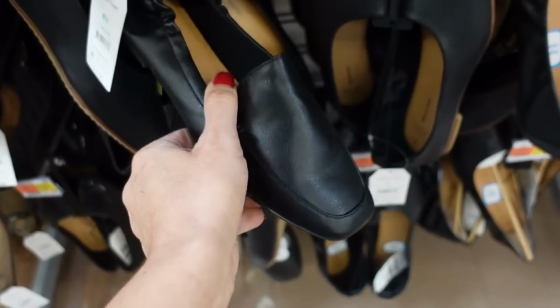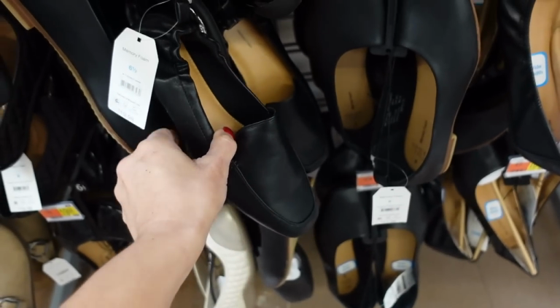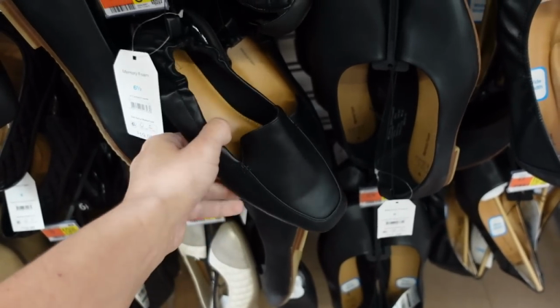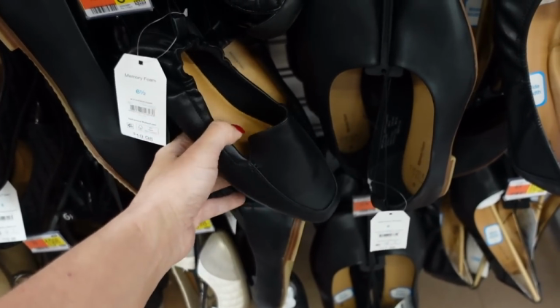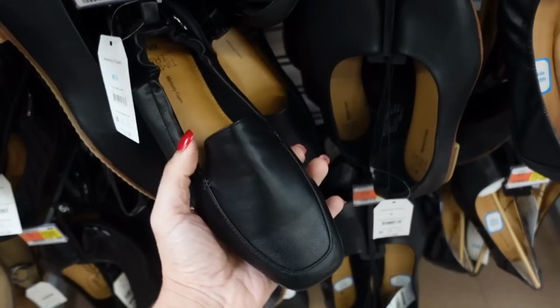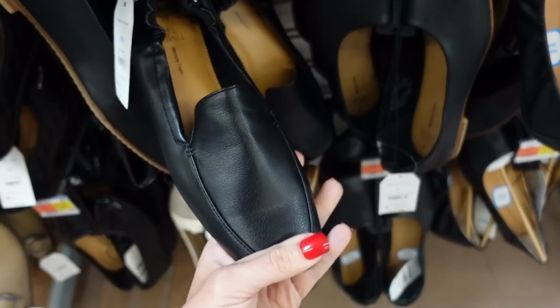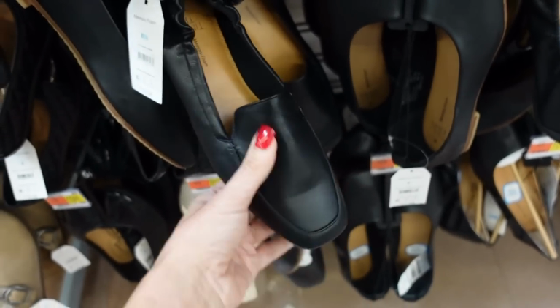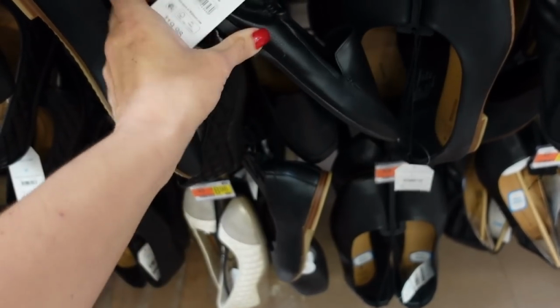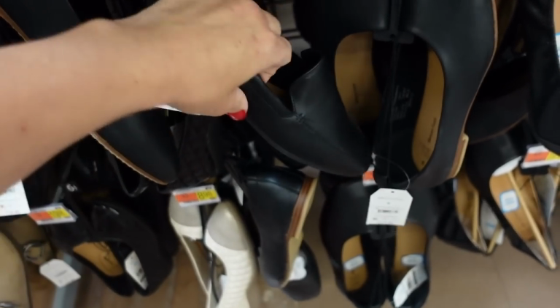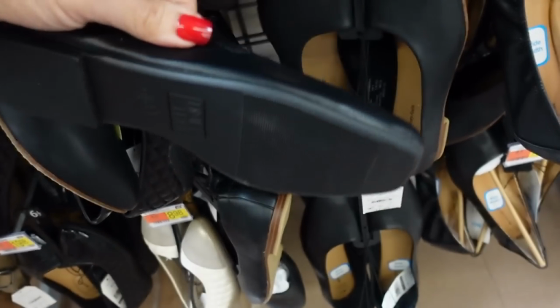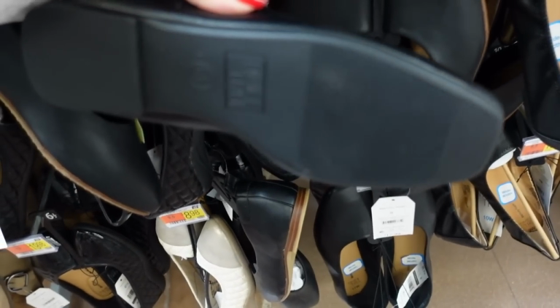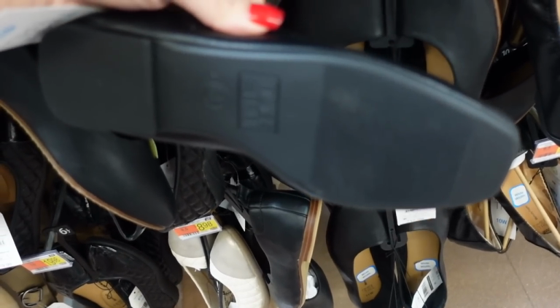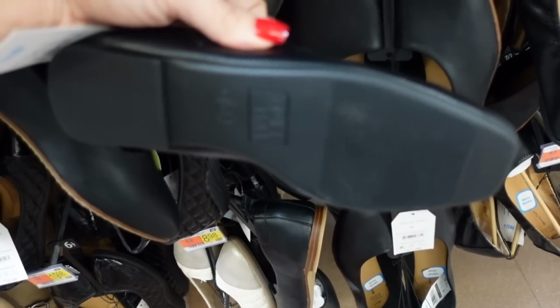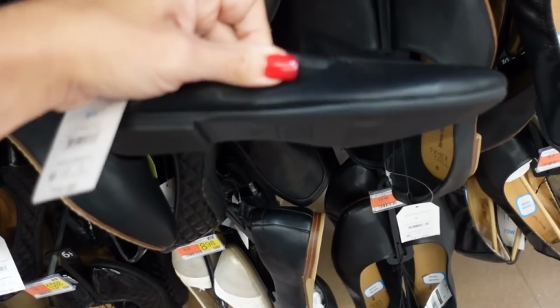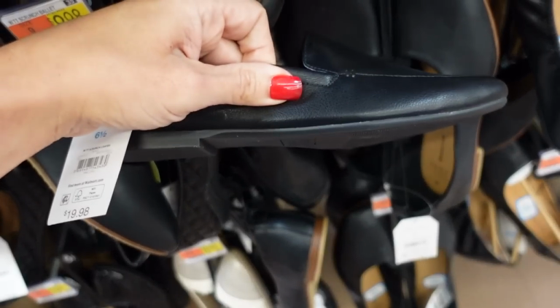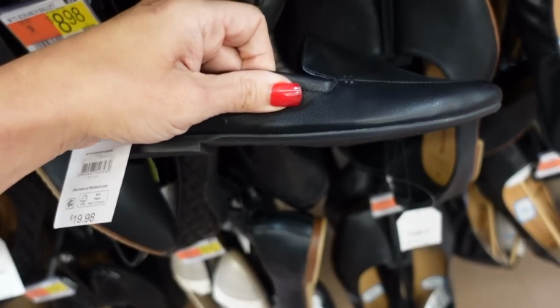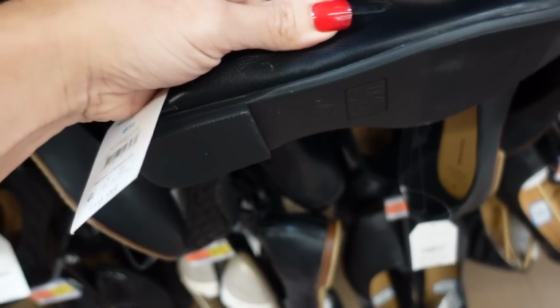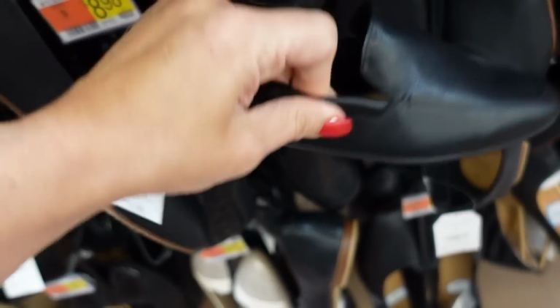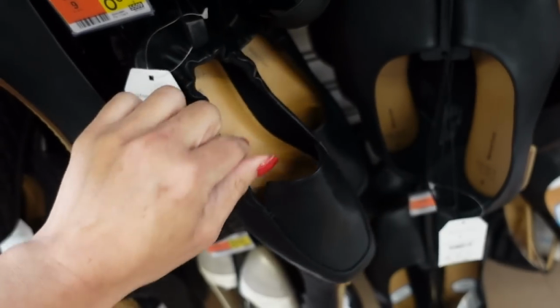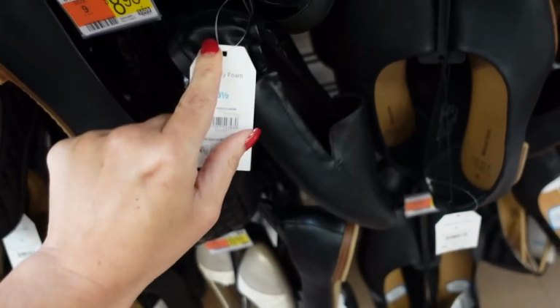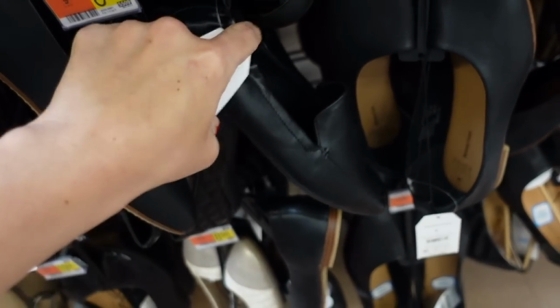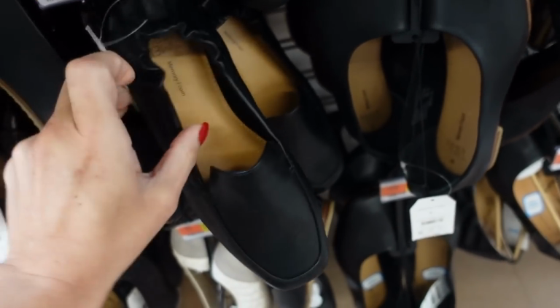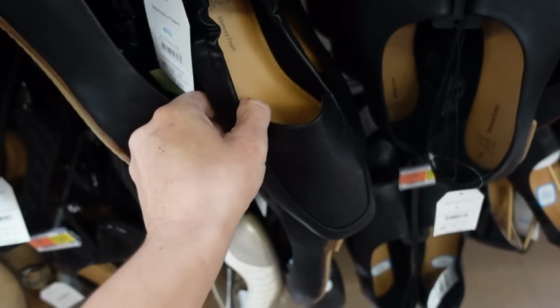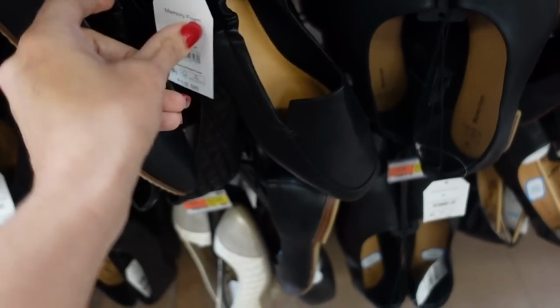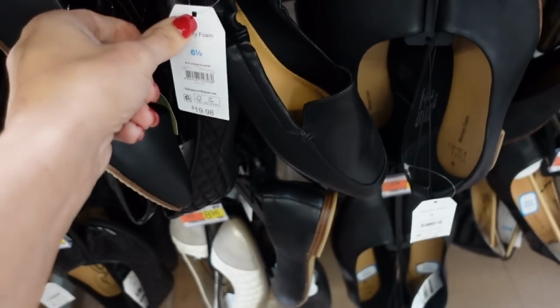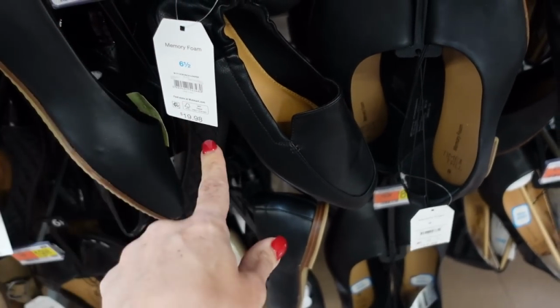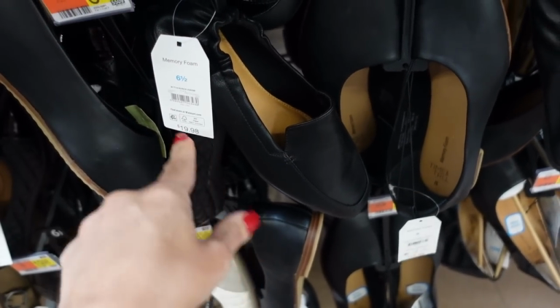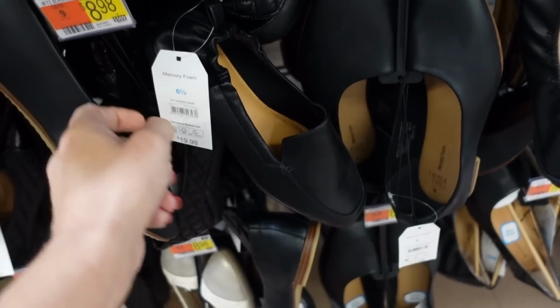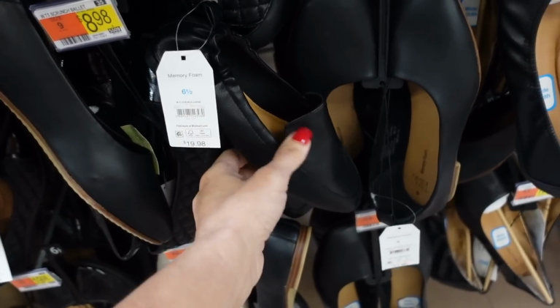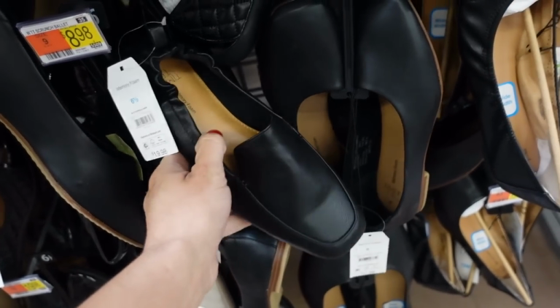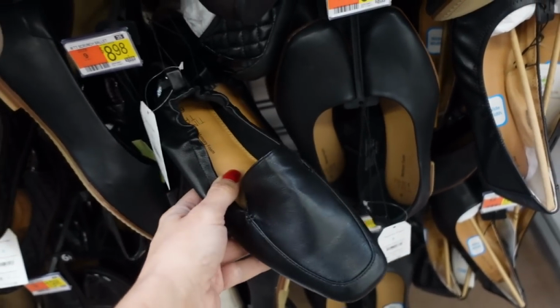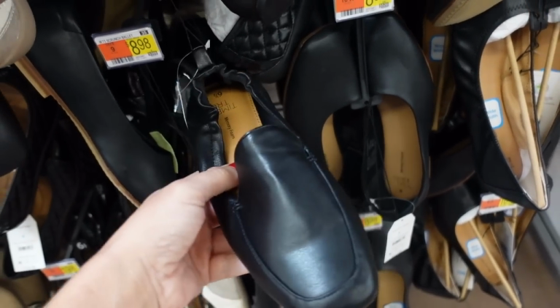Scrunchback loafers from Time and True are marked down. These have the square toe, a pretty flat bottom with a little bit of a heel, and the scrunch through the back. They do have memory foam. They were $19.98 and they're now down to $11.